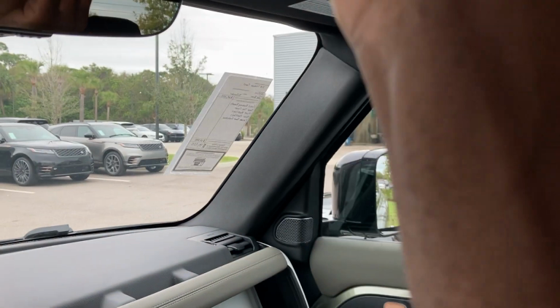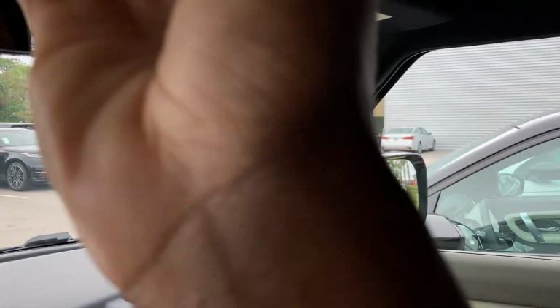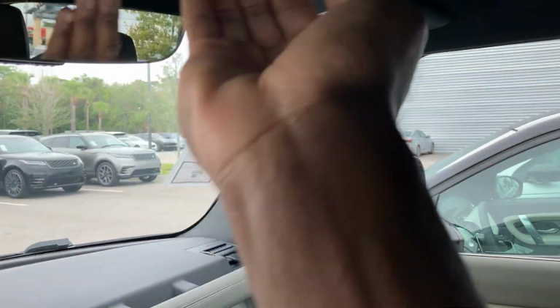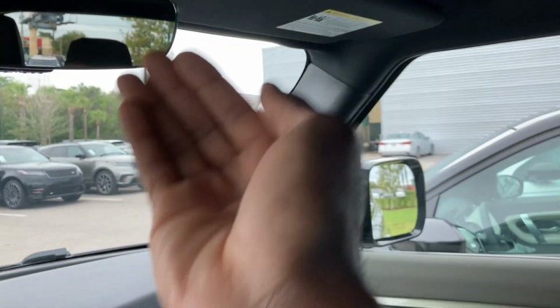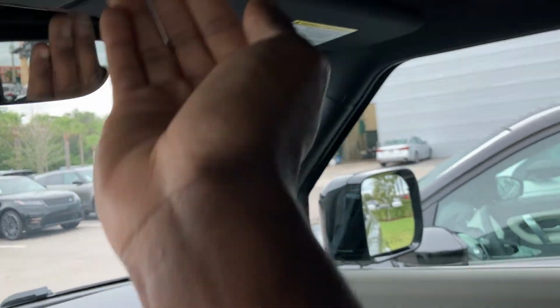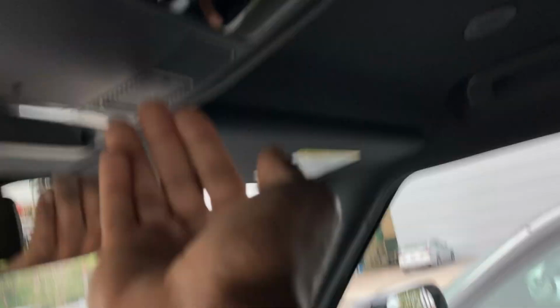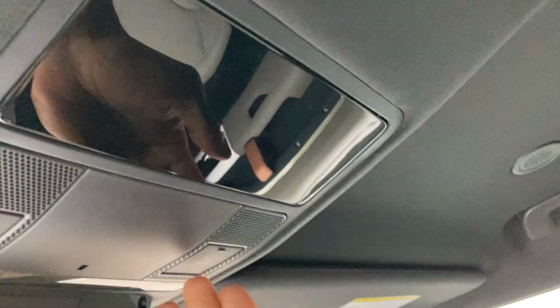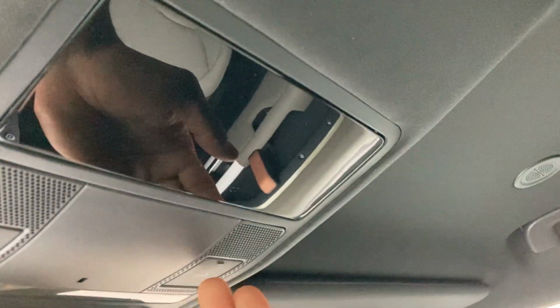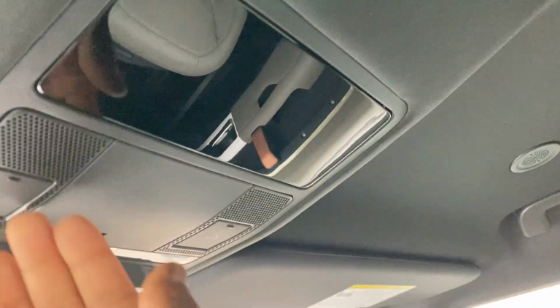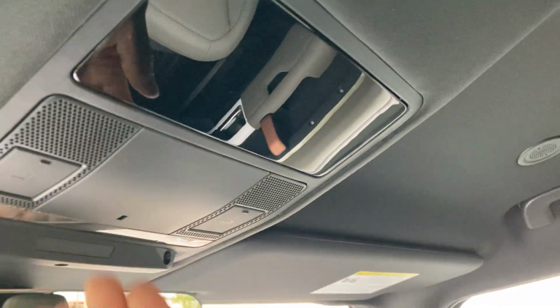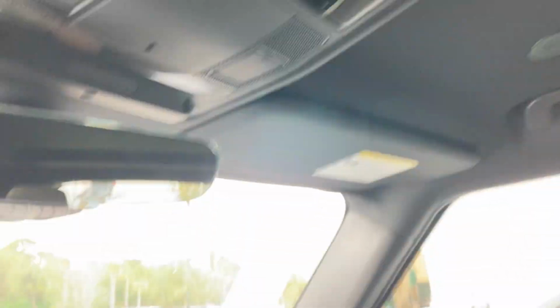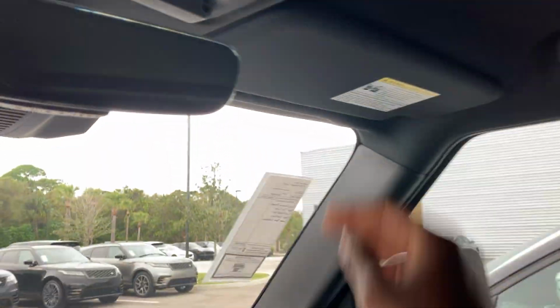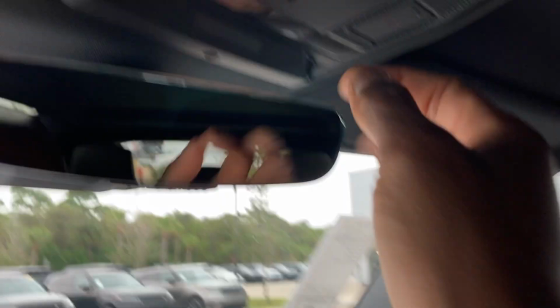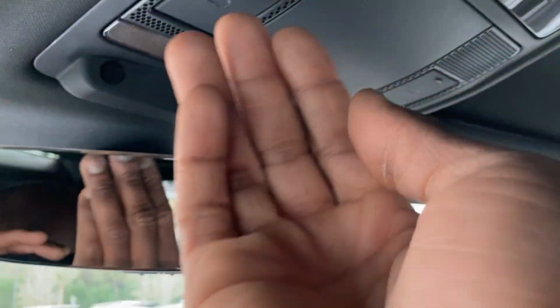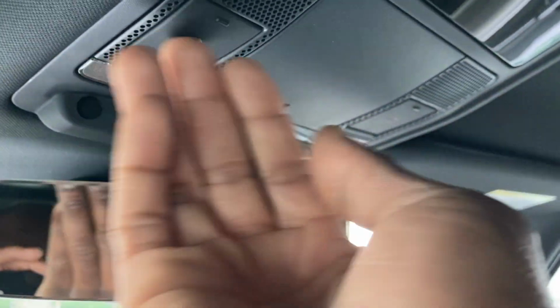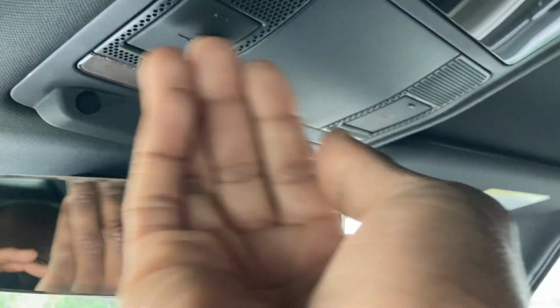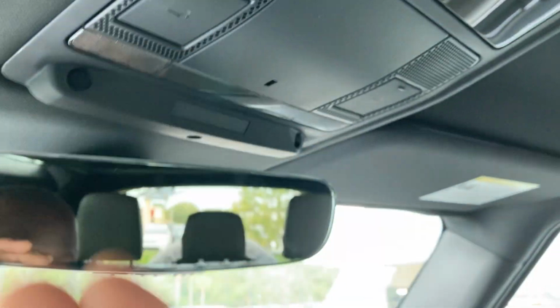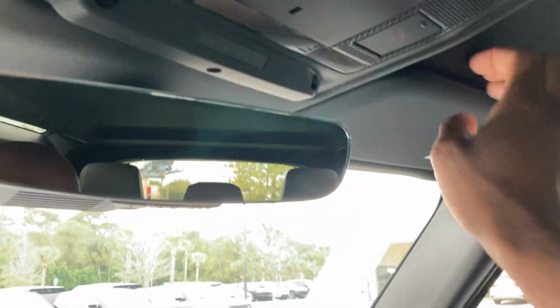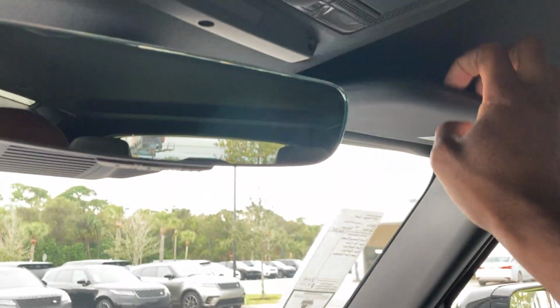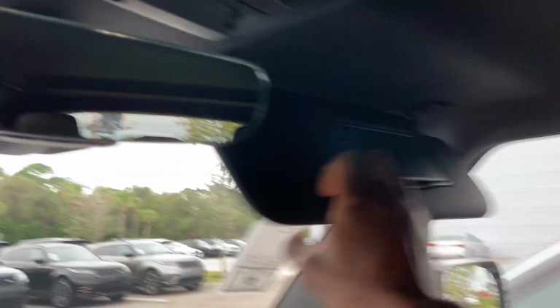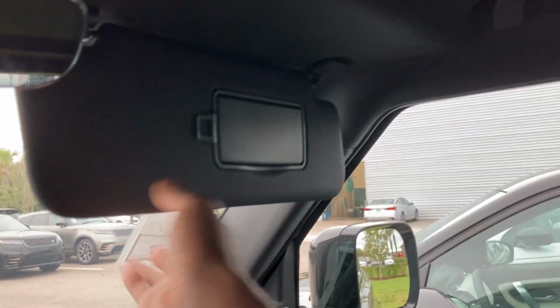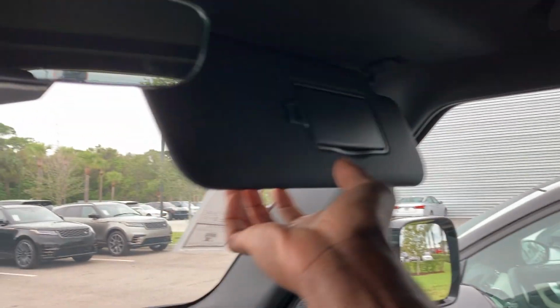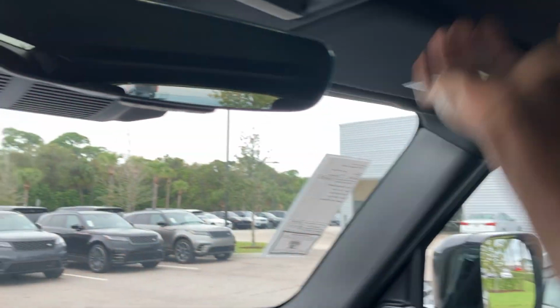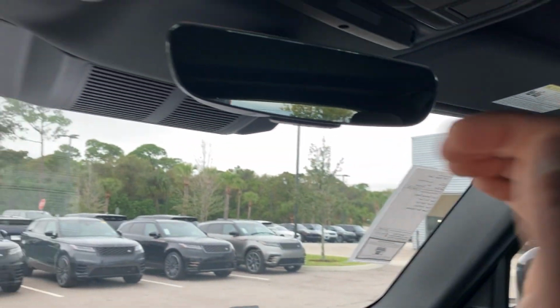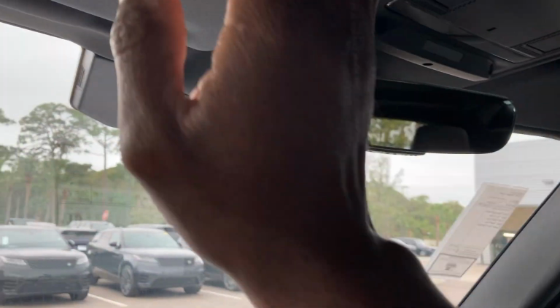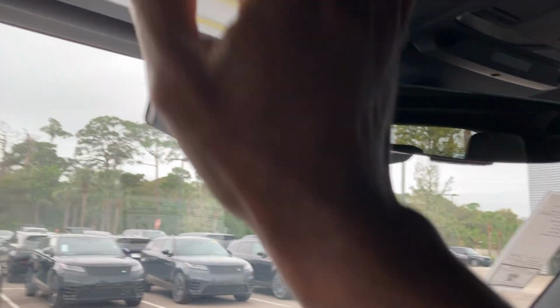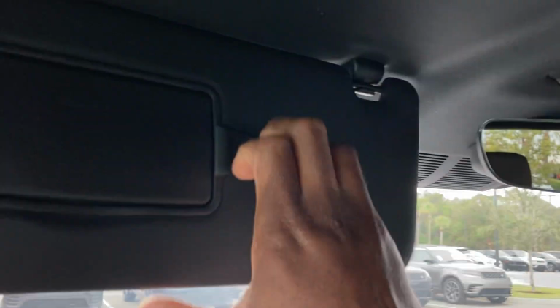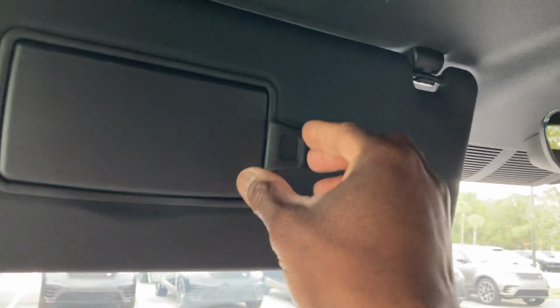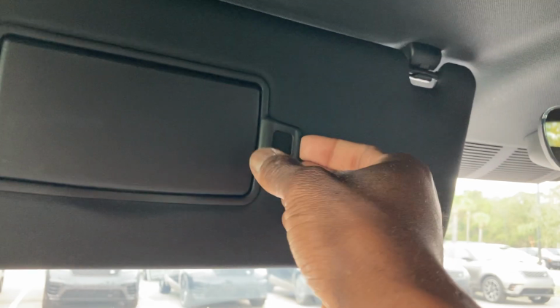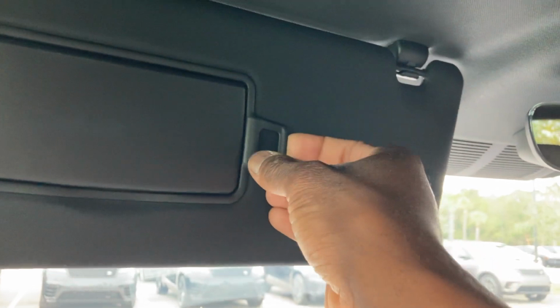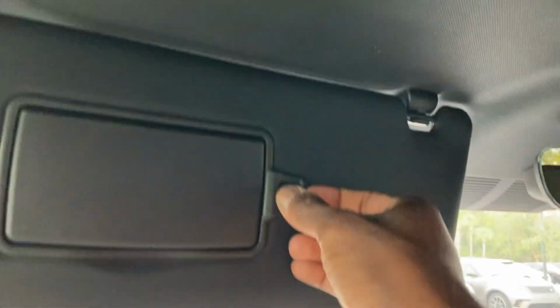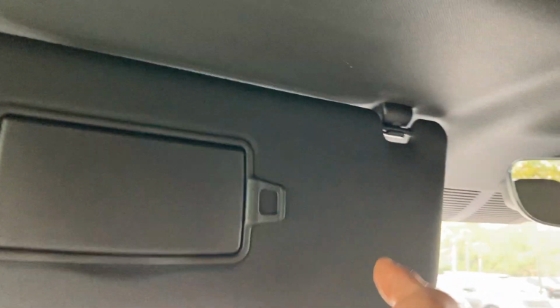Got the lights right here if you want to read. Safety Connect — call that number and it'll show you the maintenance on your vehicle, what you need to do like oil changes, tire rotation, and topping off your fluids. Auto-dimming mirrors with lights on both sides.